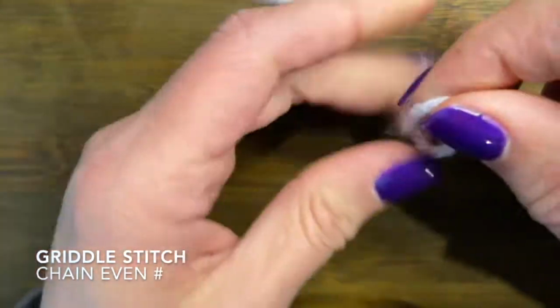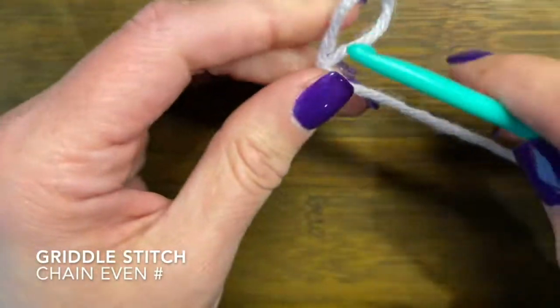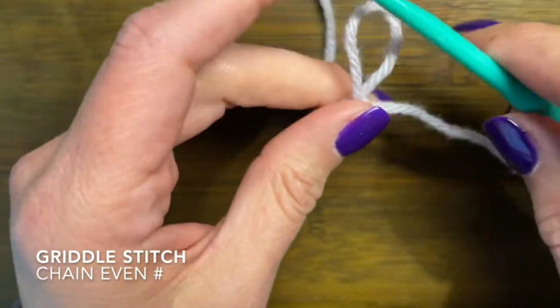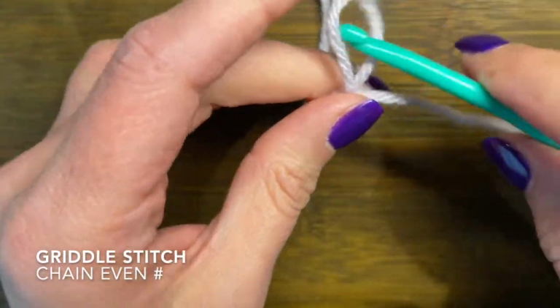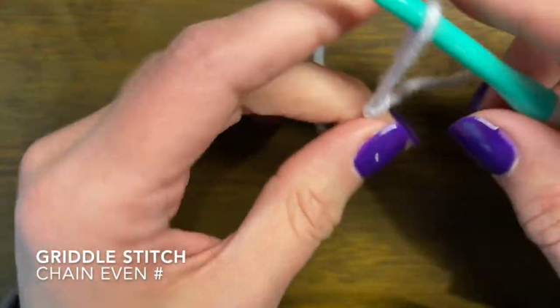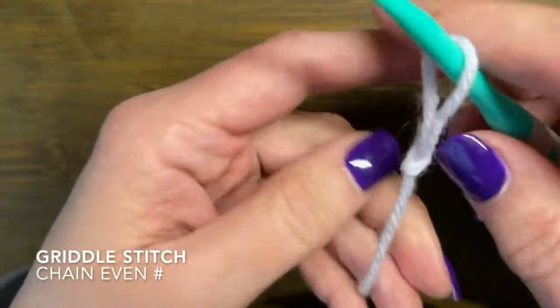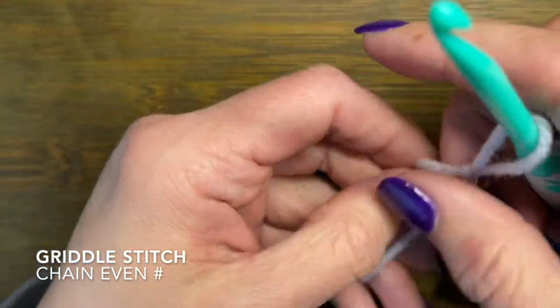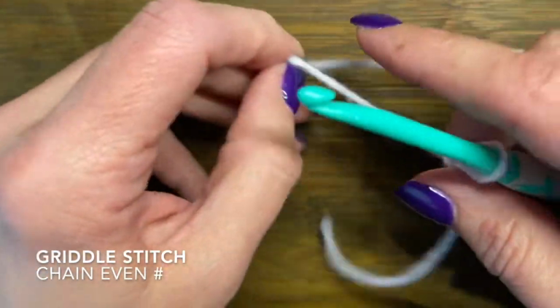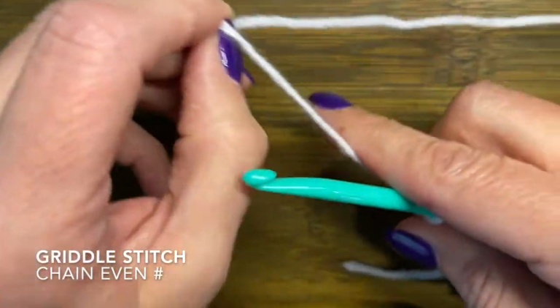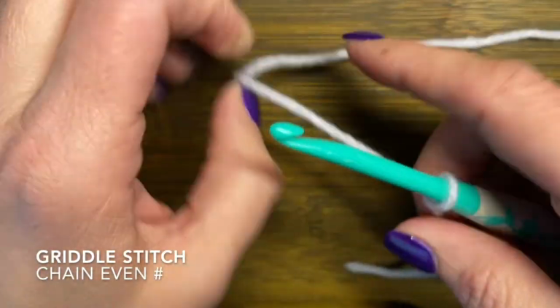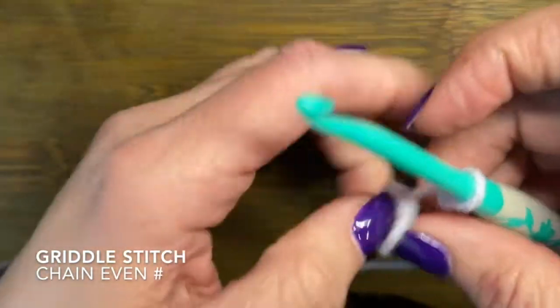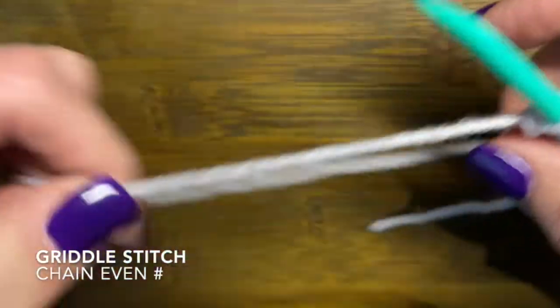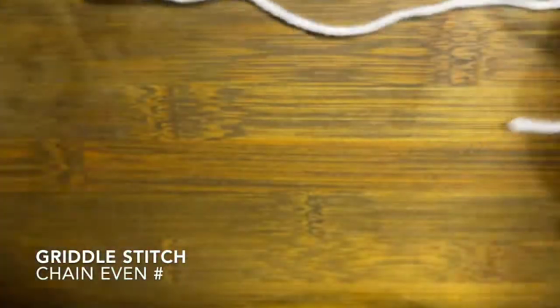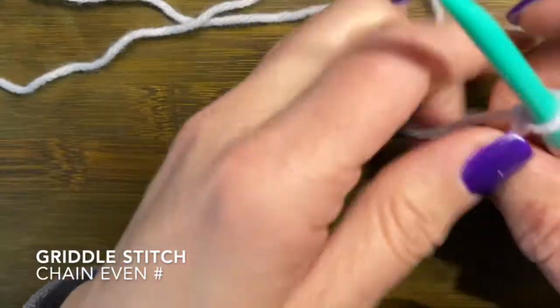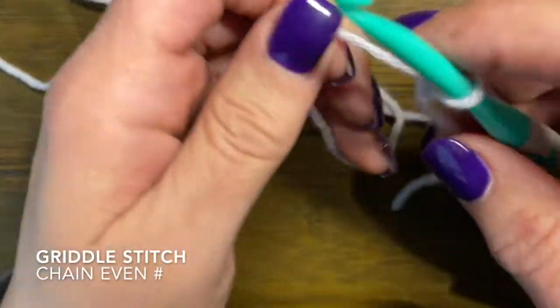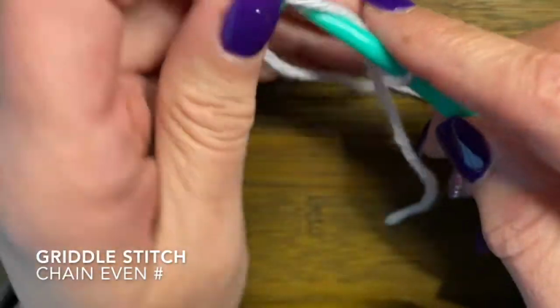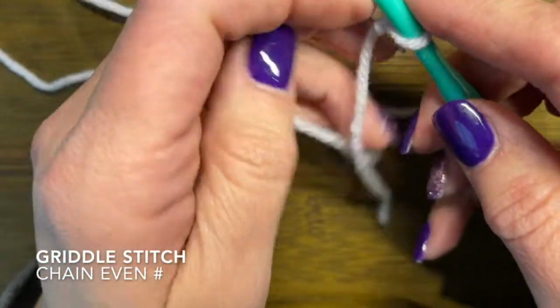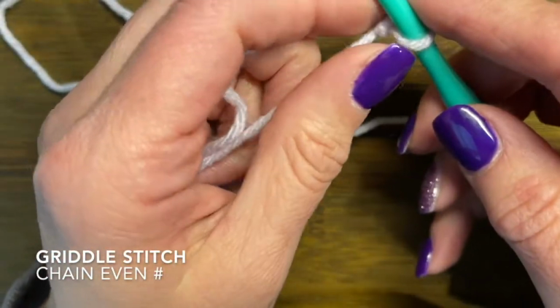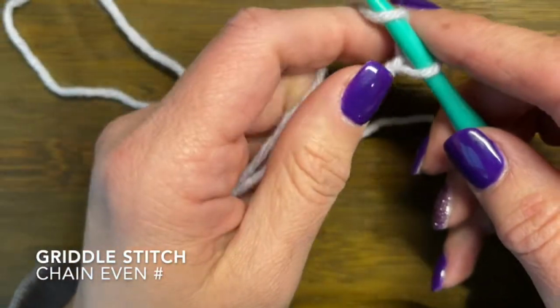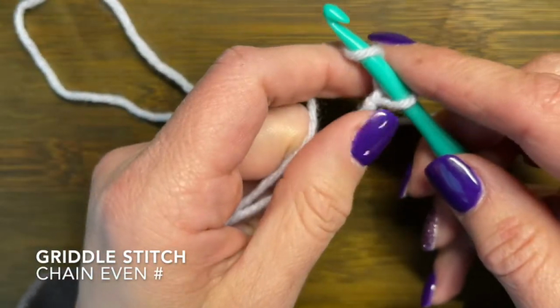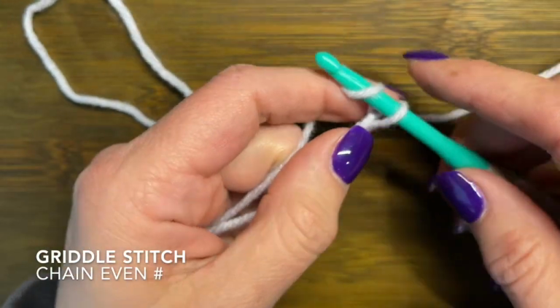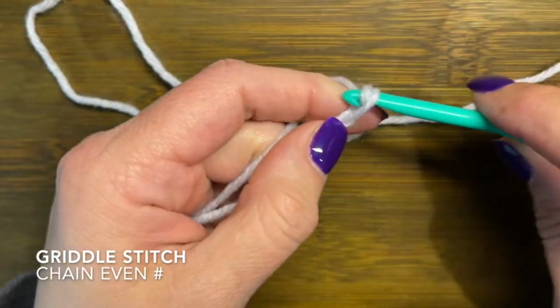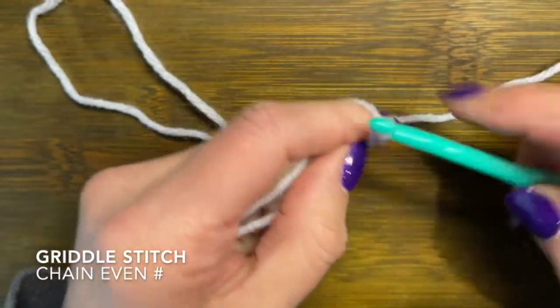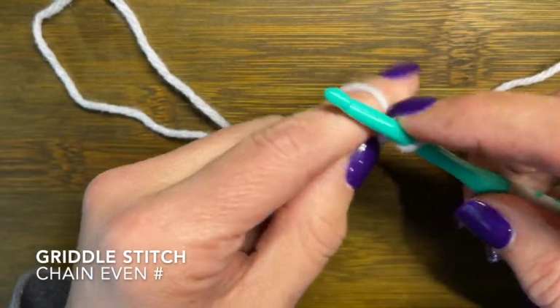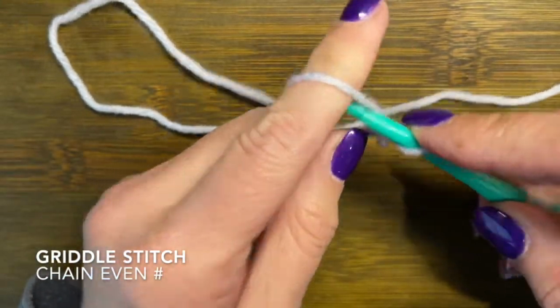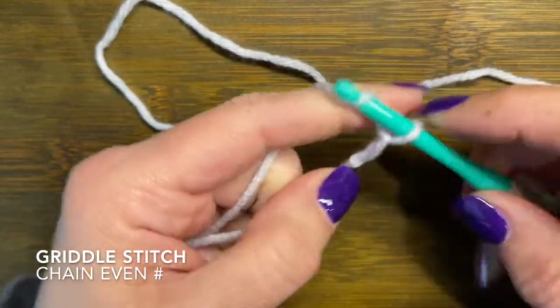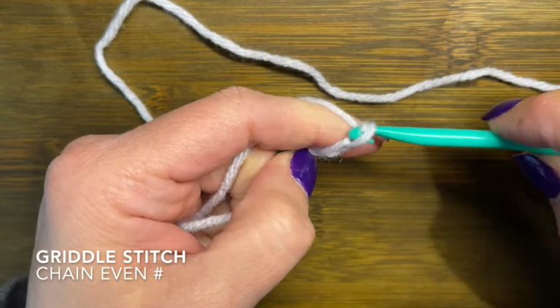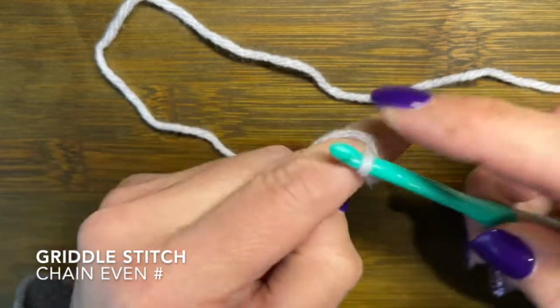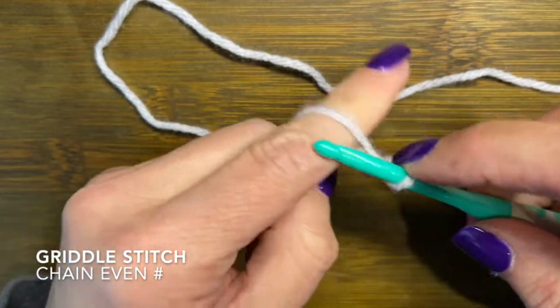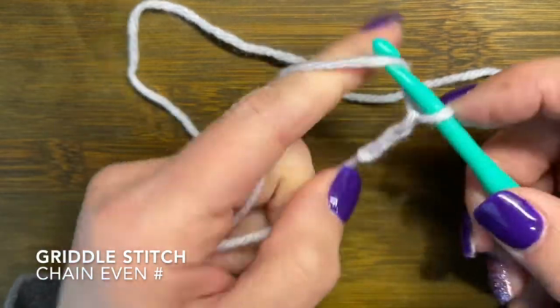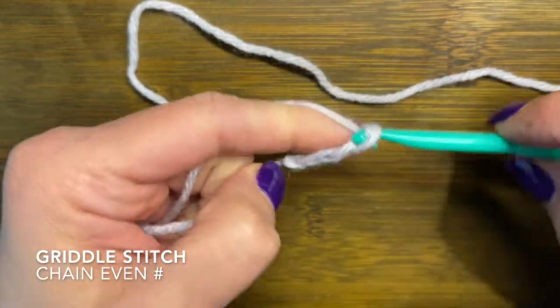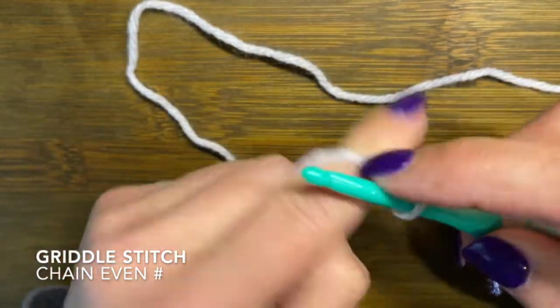We are going to start off with a simple chain and you're going to do this in an even number — so two, four, six, eight — however many you want to do.